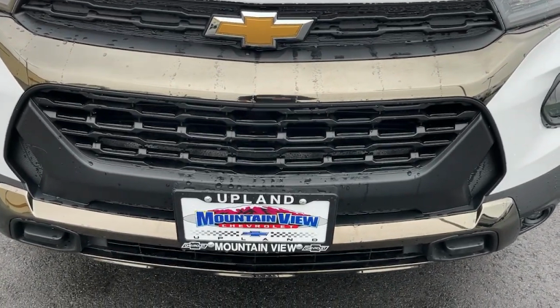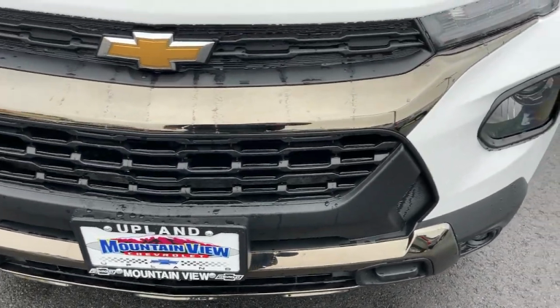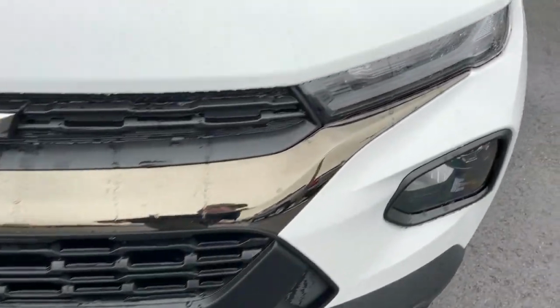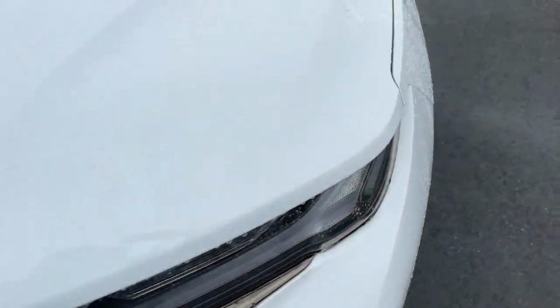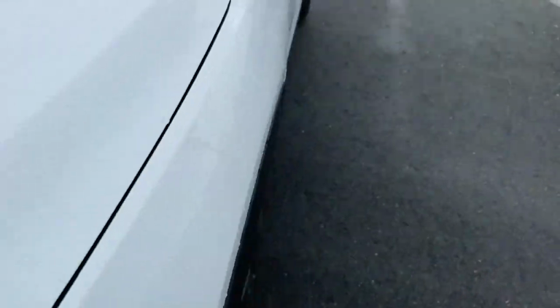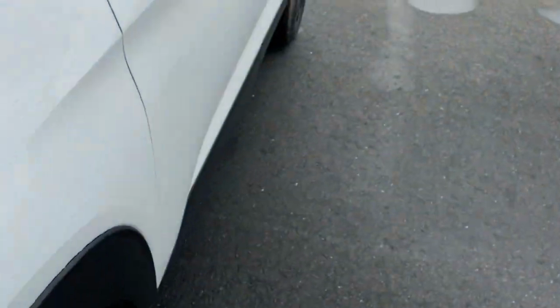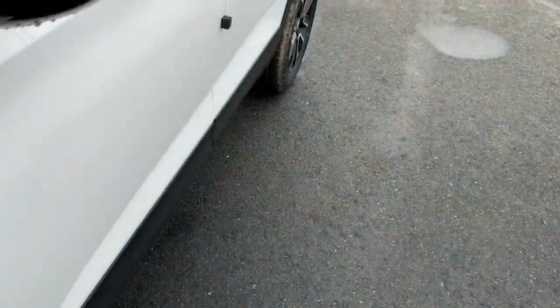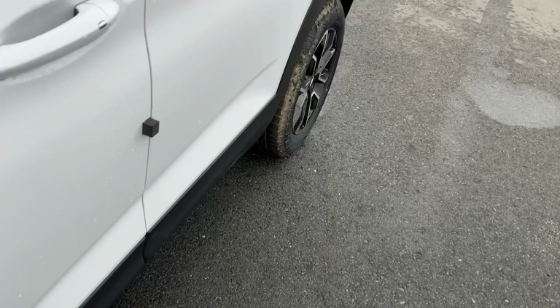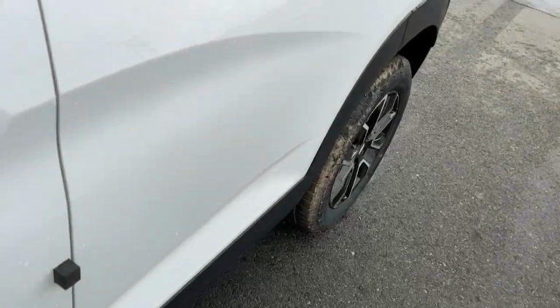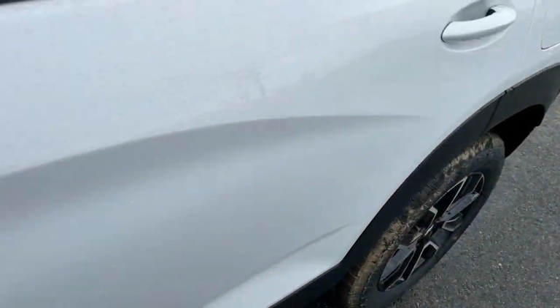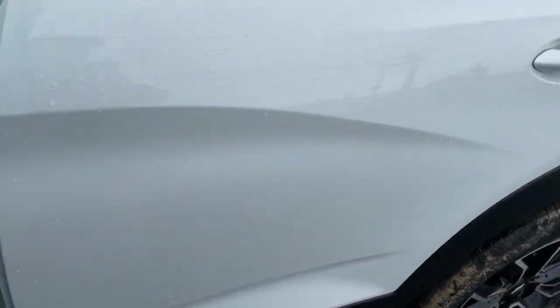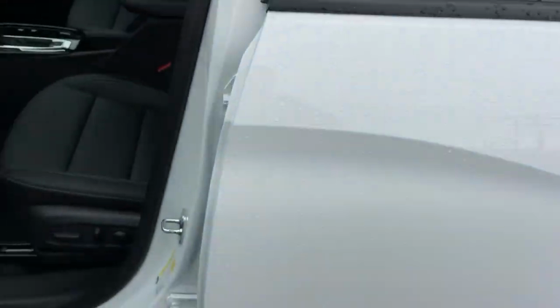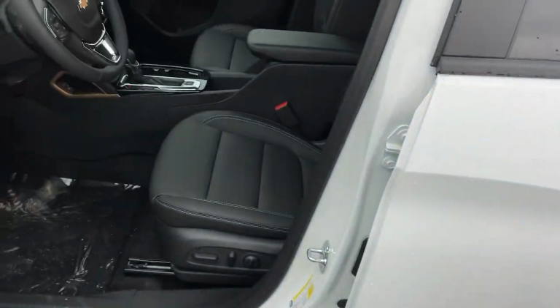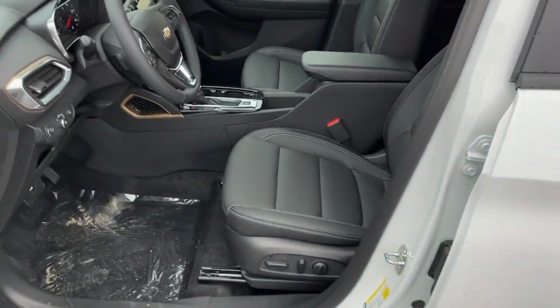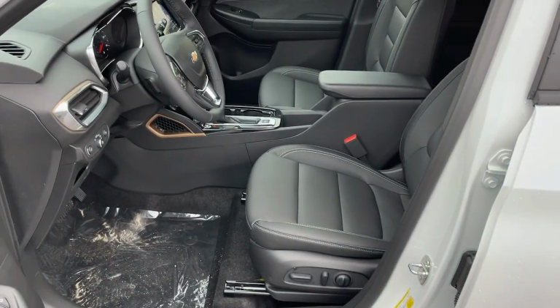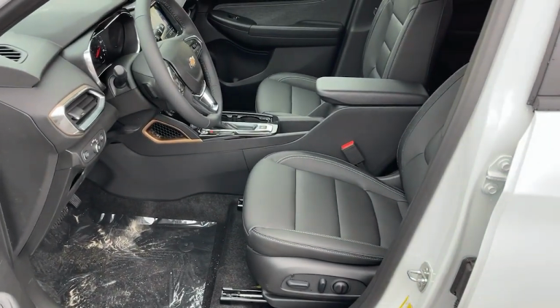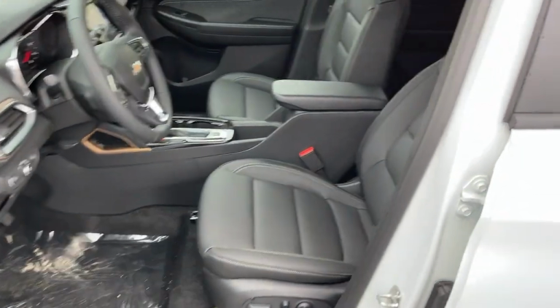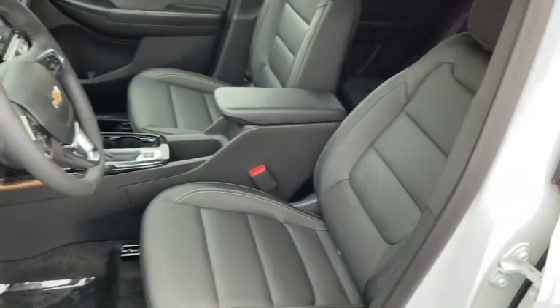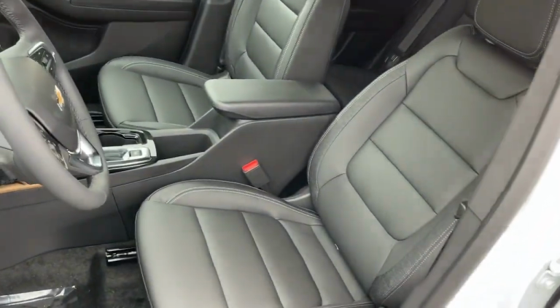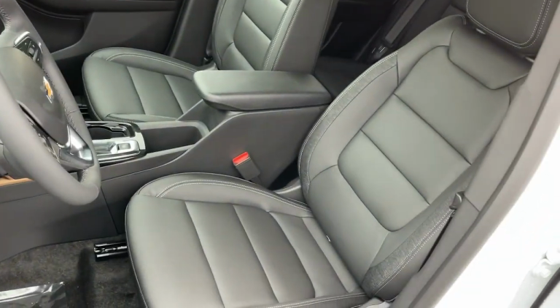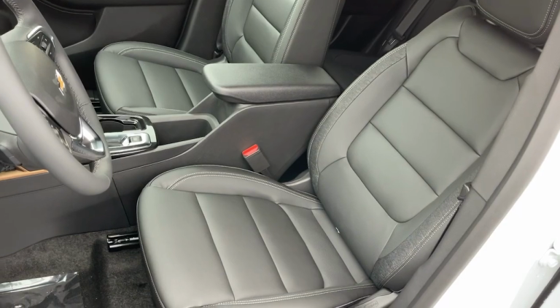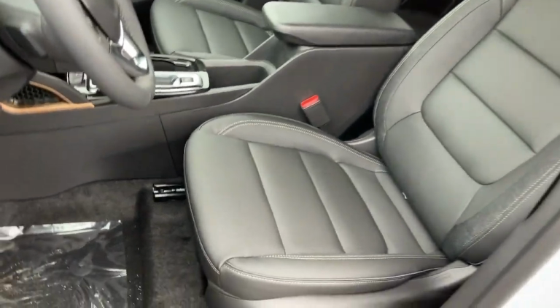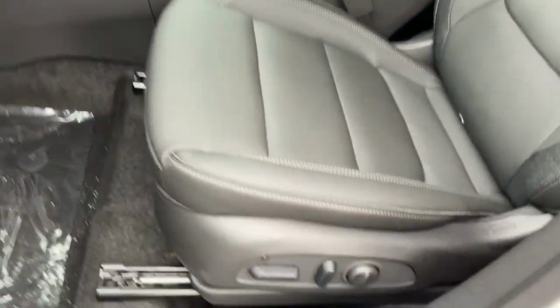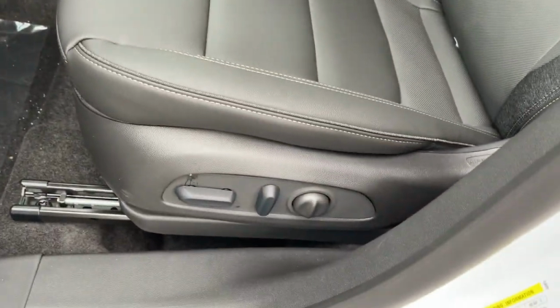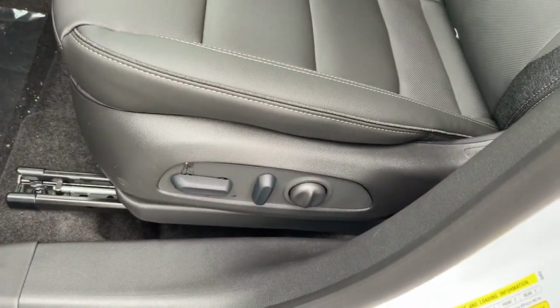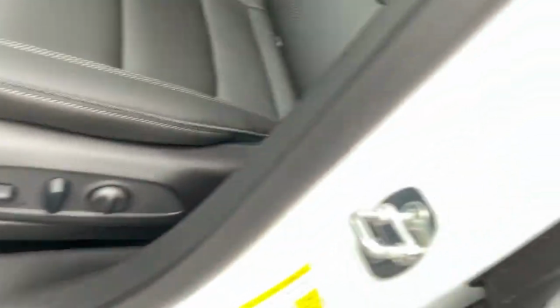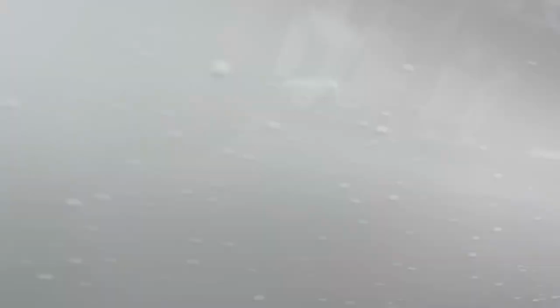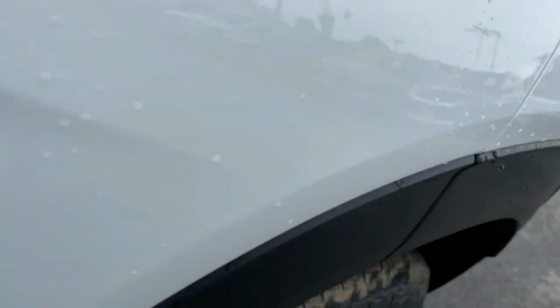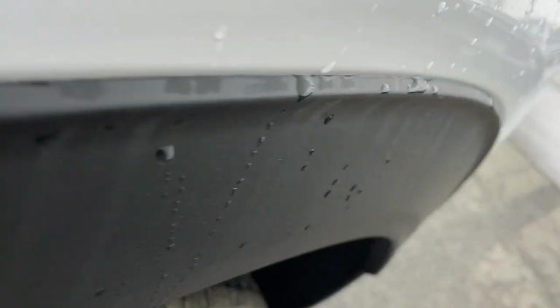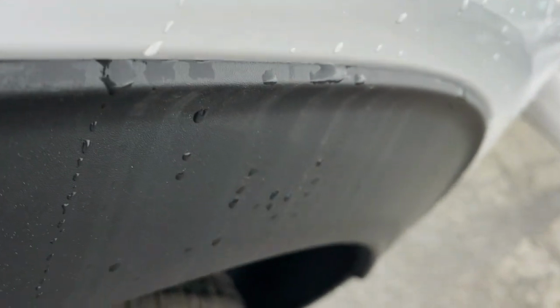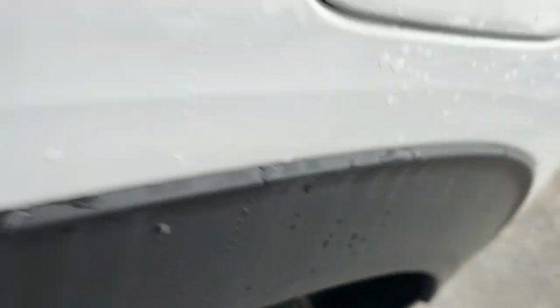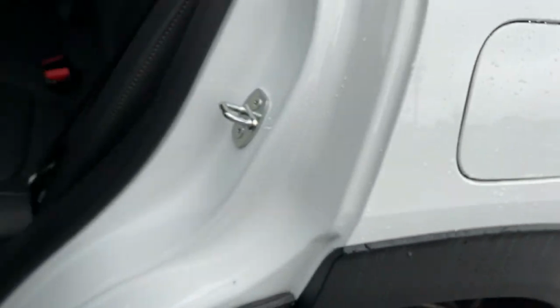Lane departure warning, keyless entry, satellite radio, heated mirrors, backup camera, fog lamps, remote engine start, lane keeping assist, keyless start, aluminum wheels.